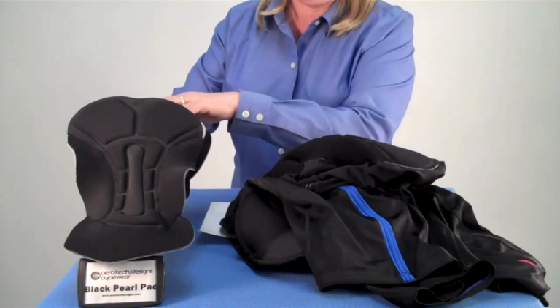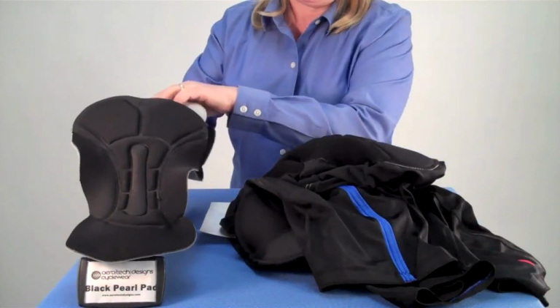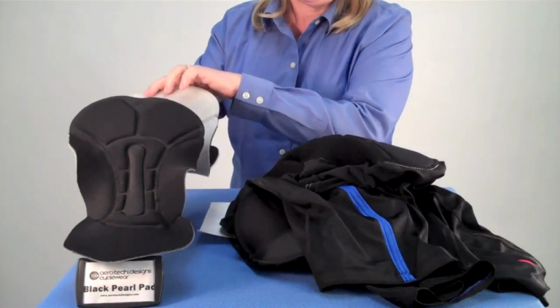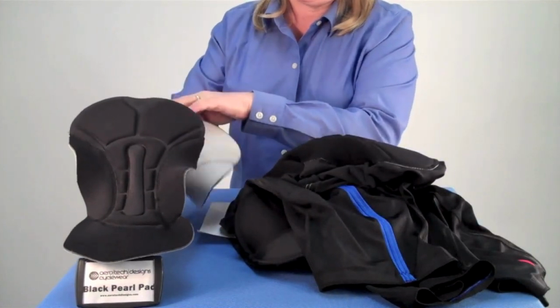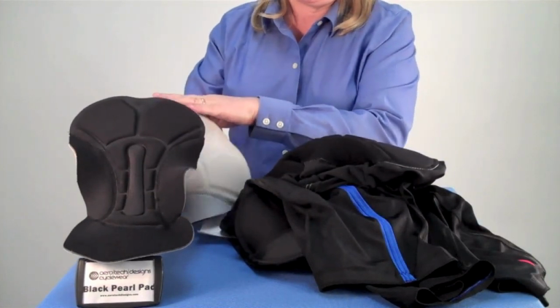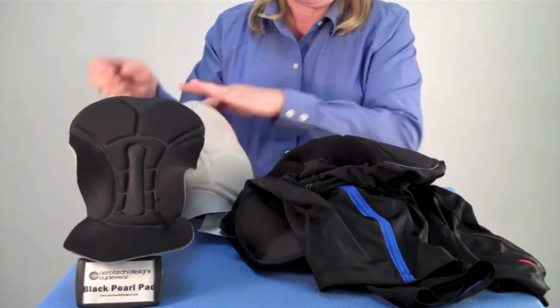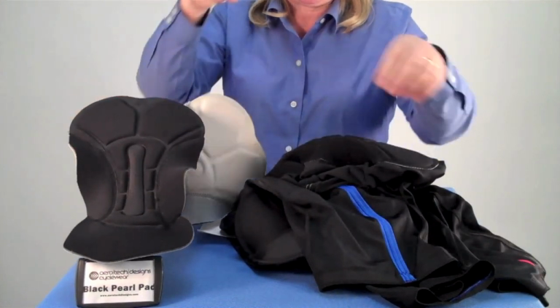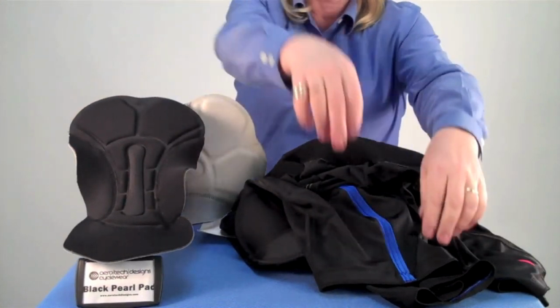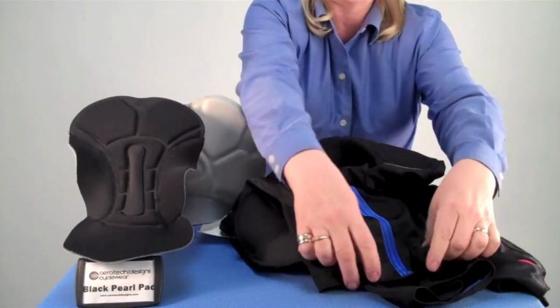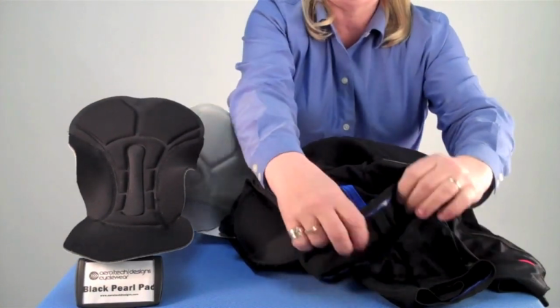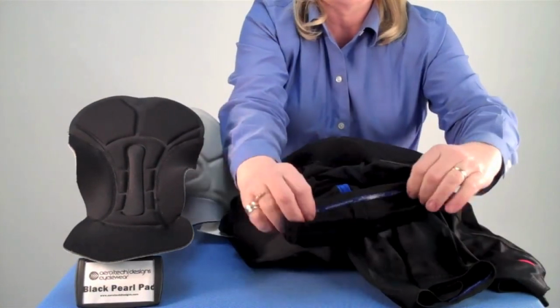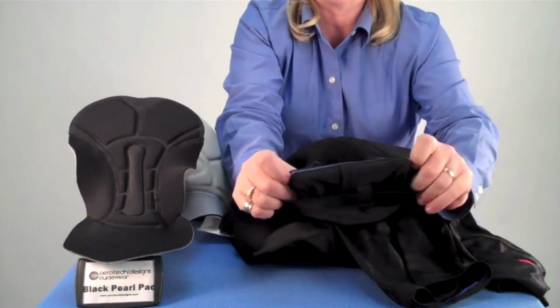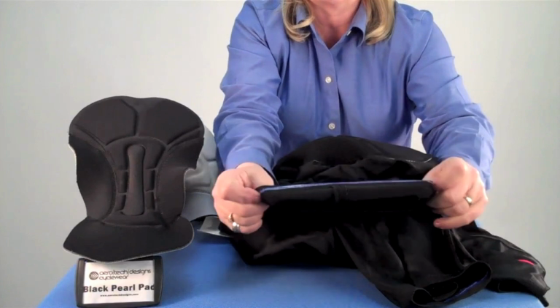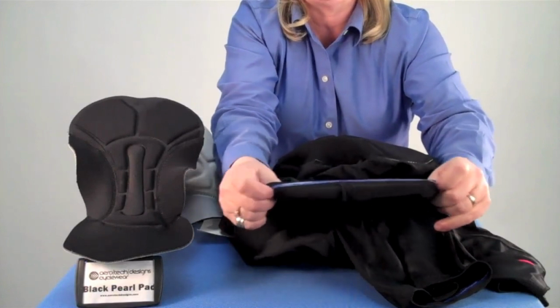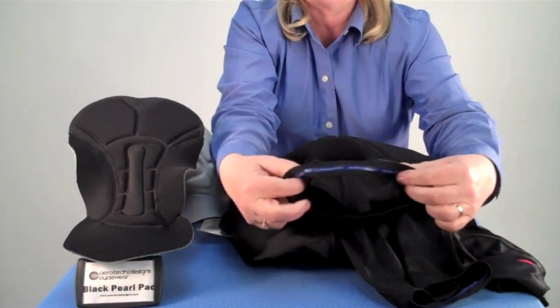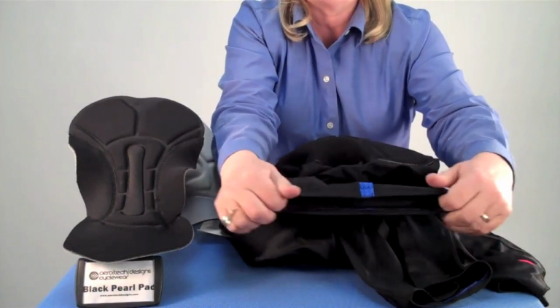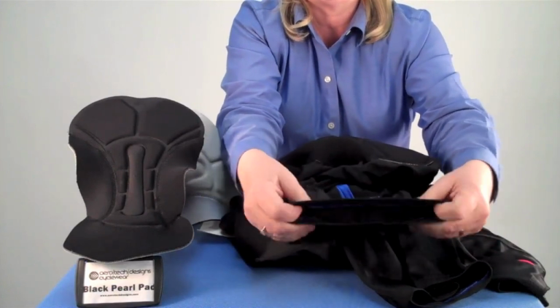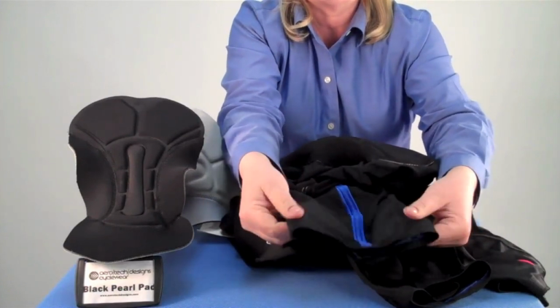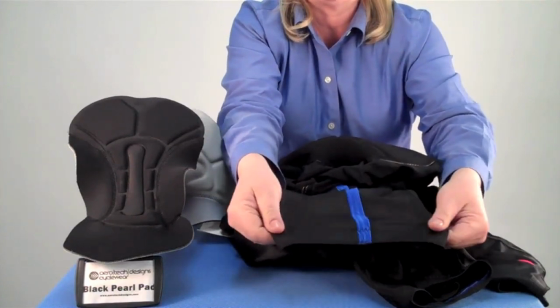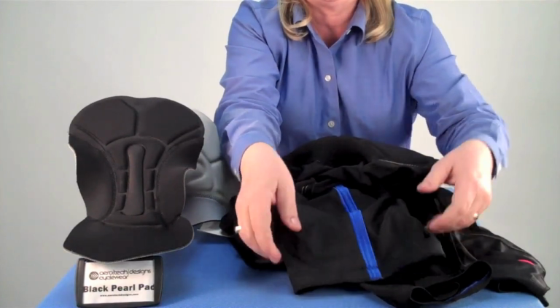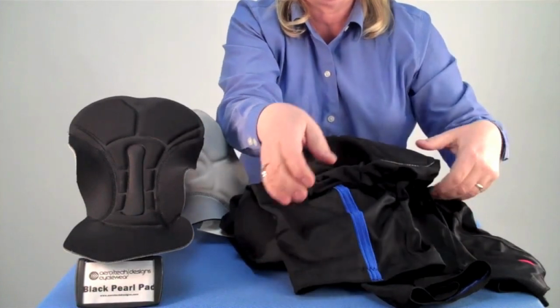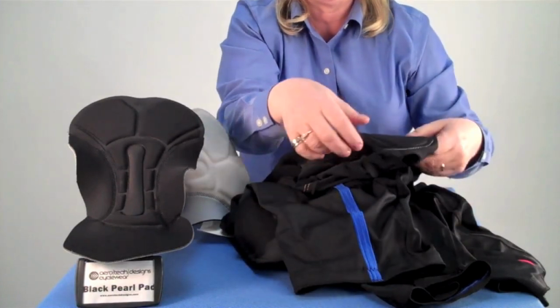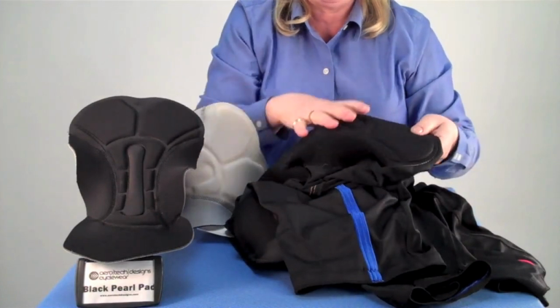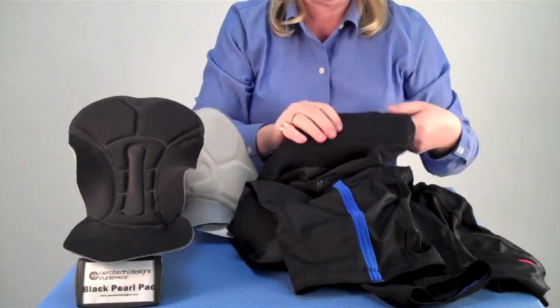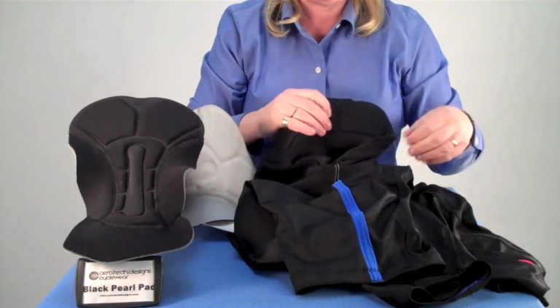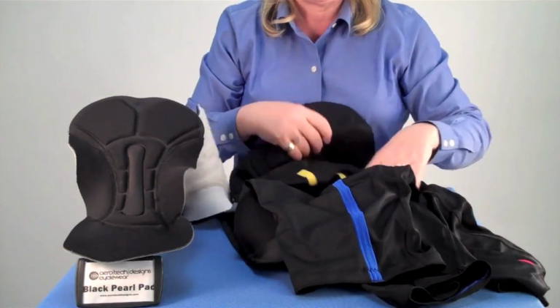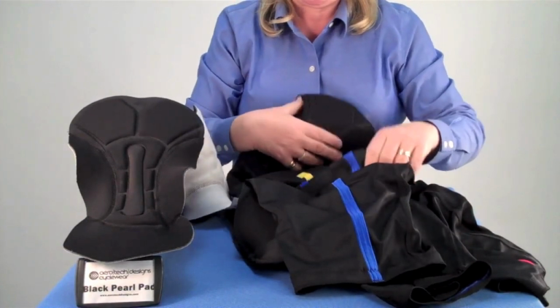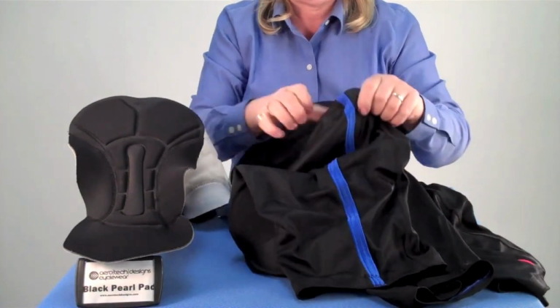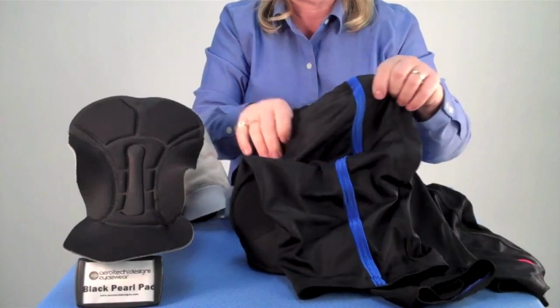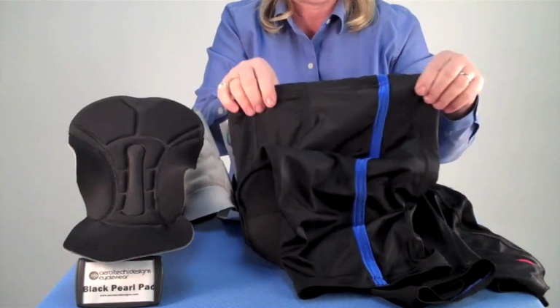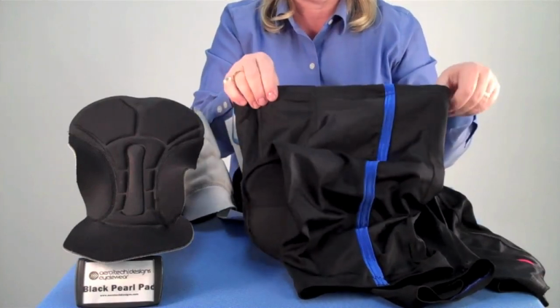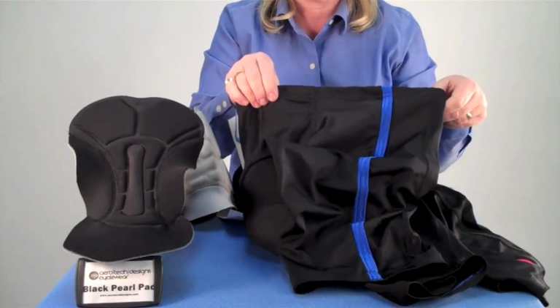On the legs of the short, we have elastic grippers. You can see it's got a silicone gripper — very stretchy, very soft, easy to wear. This is the Black Pearl Padded Bike Short.